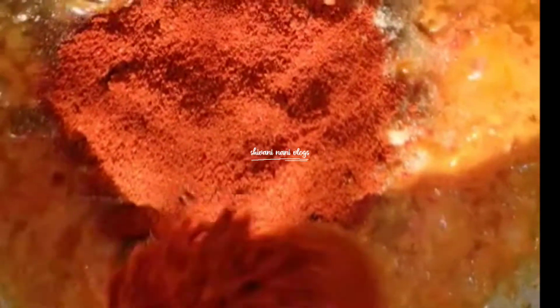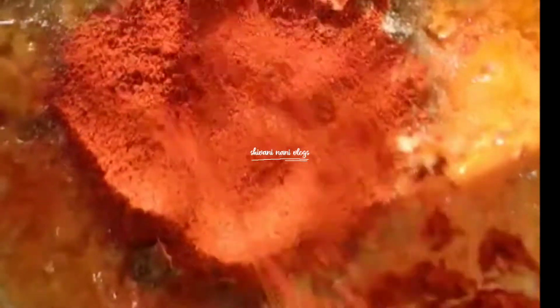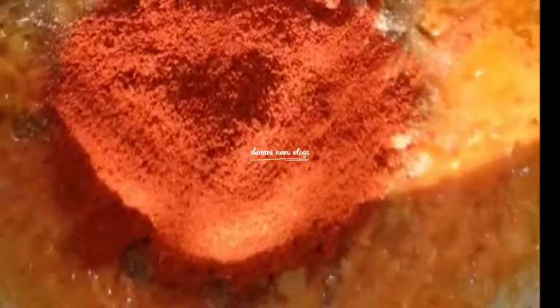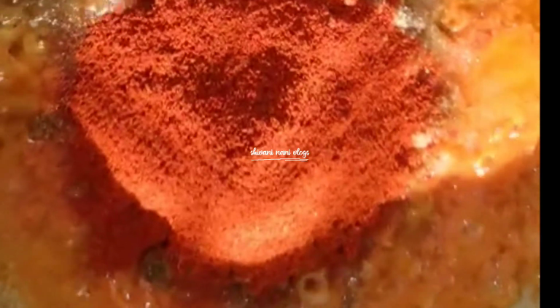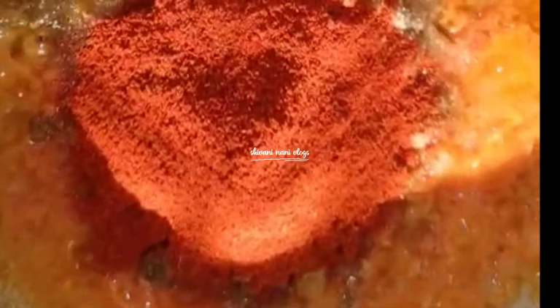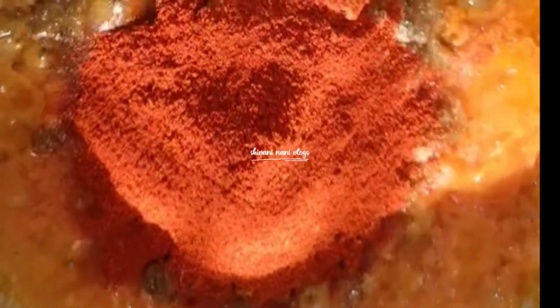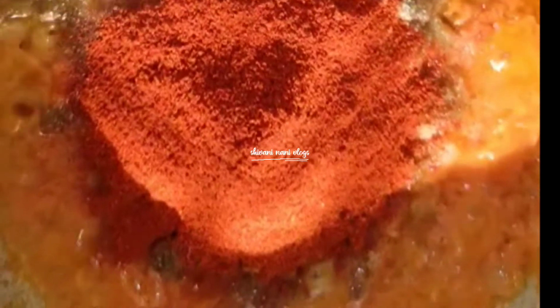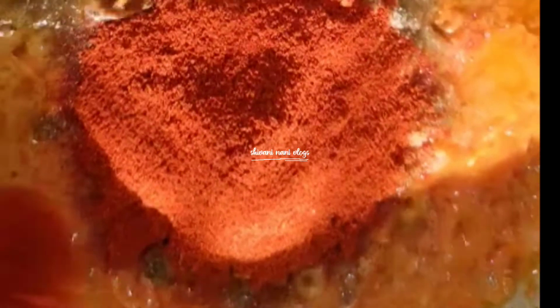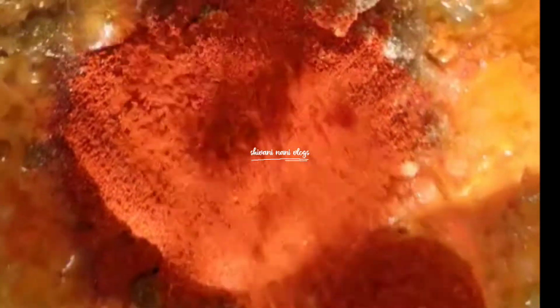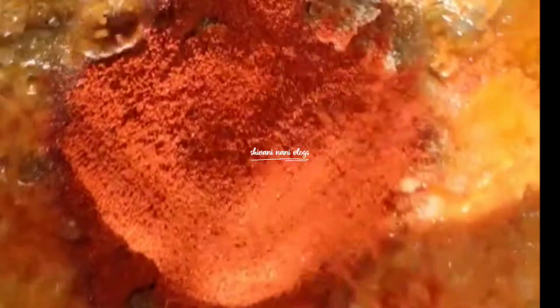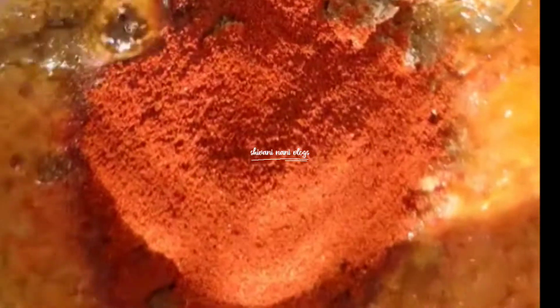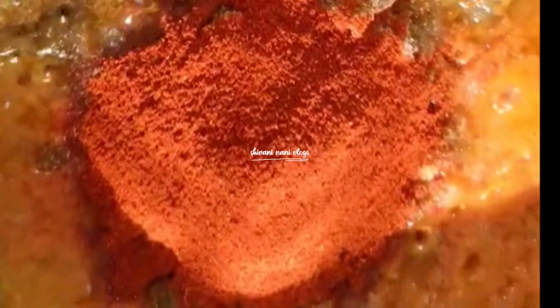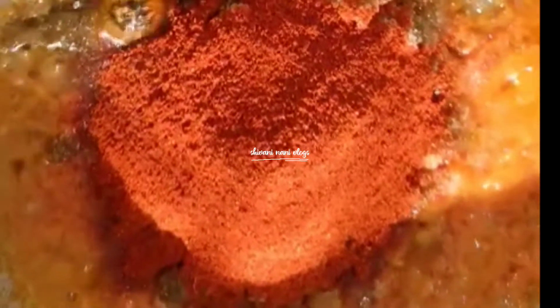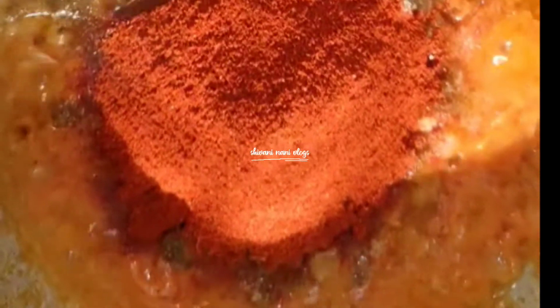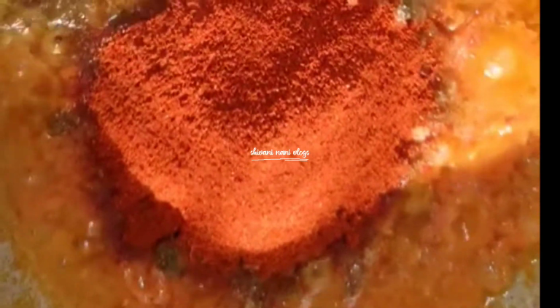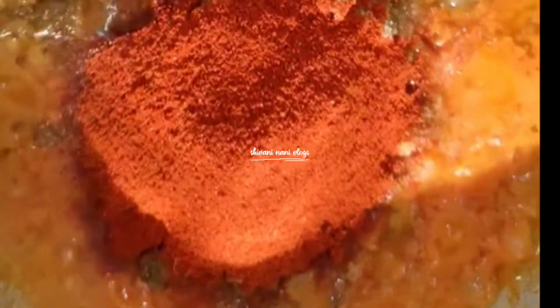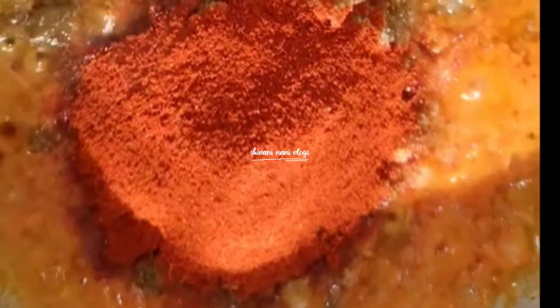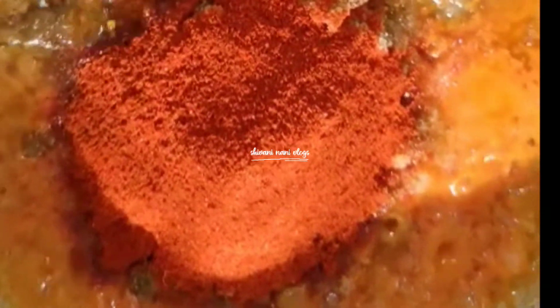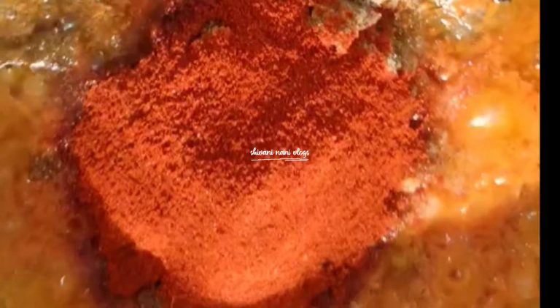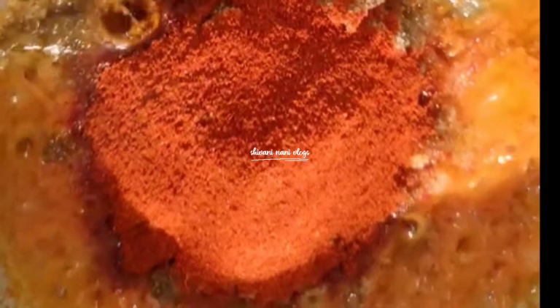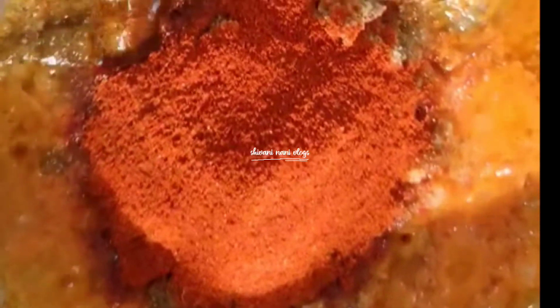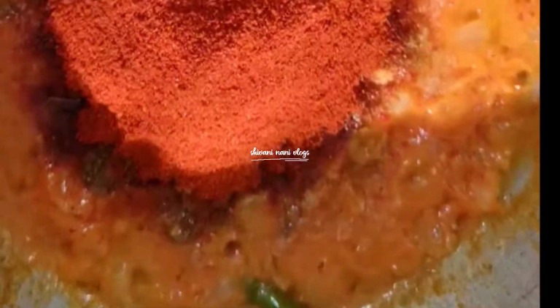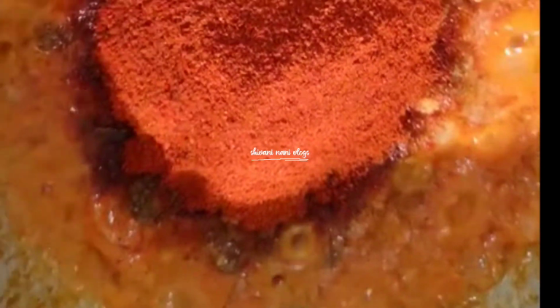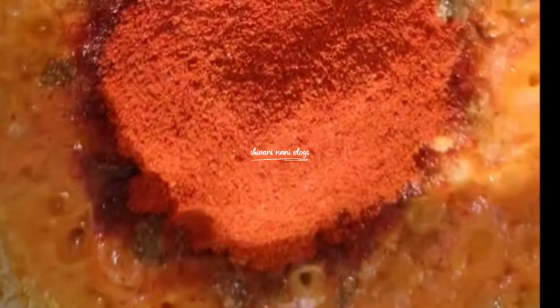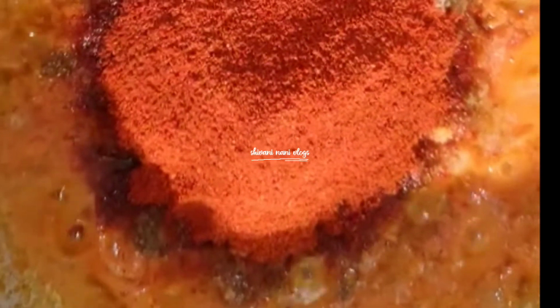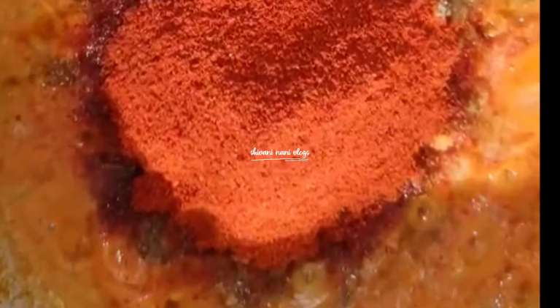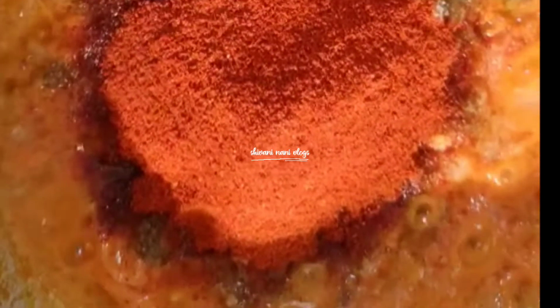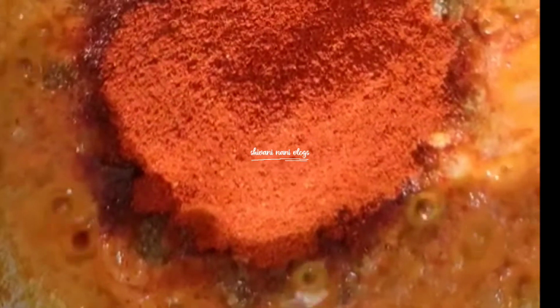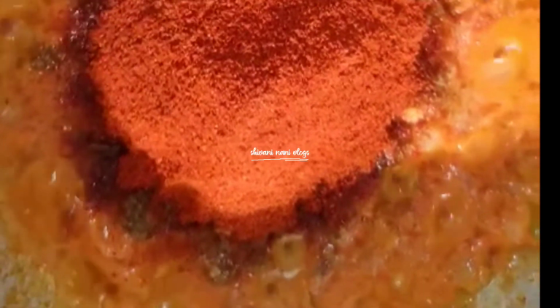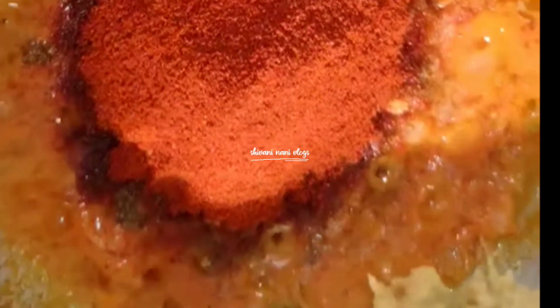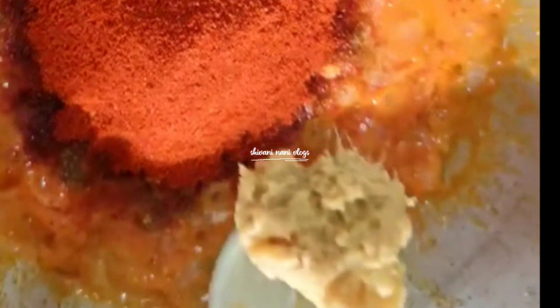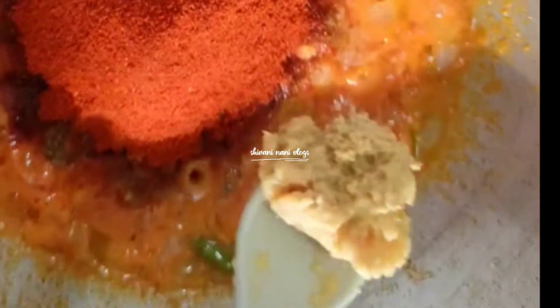Add garlic and salt — about one spoon of salt.